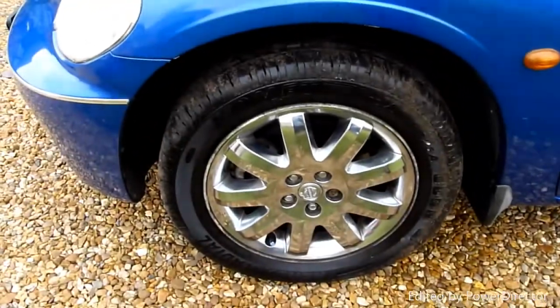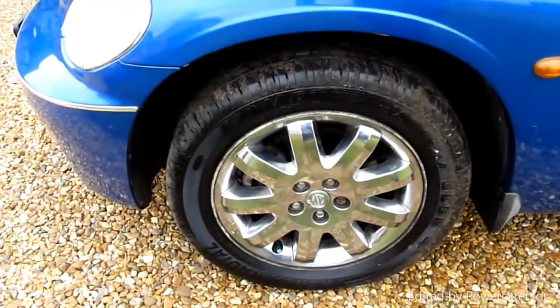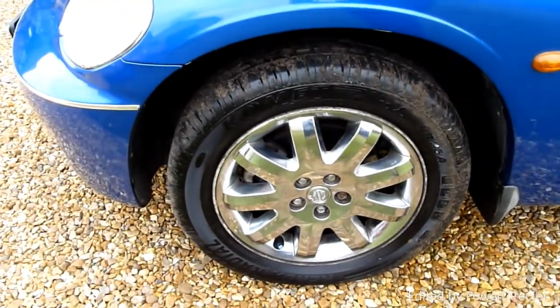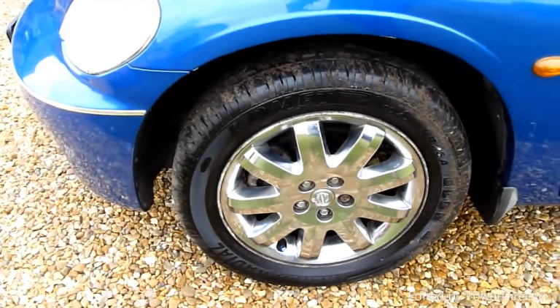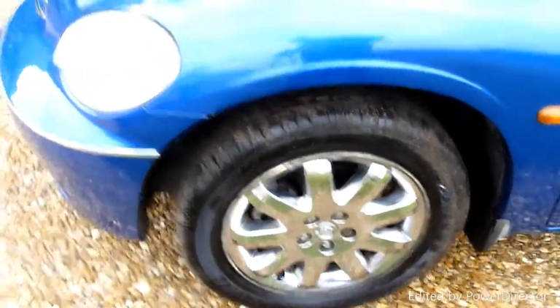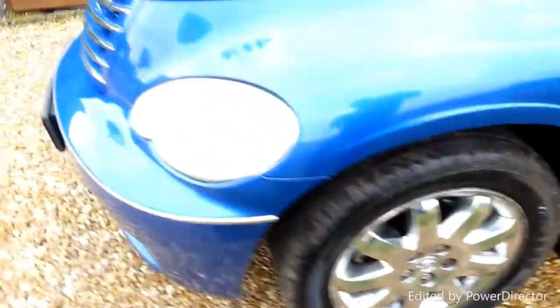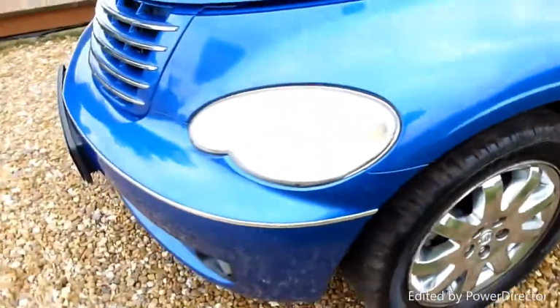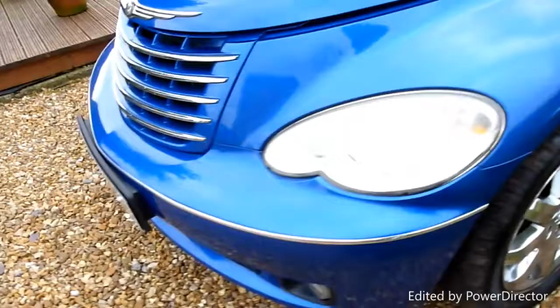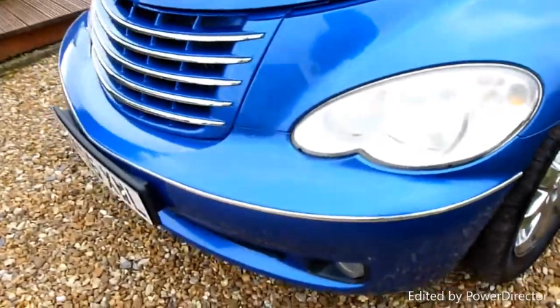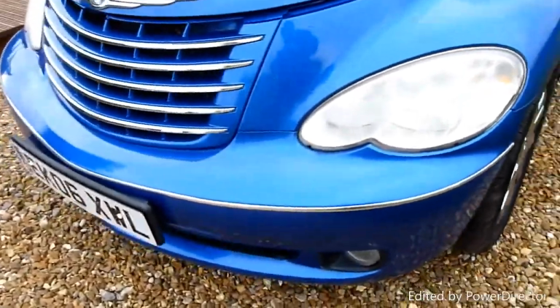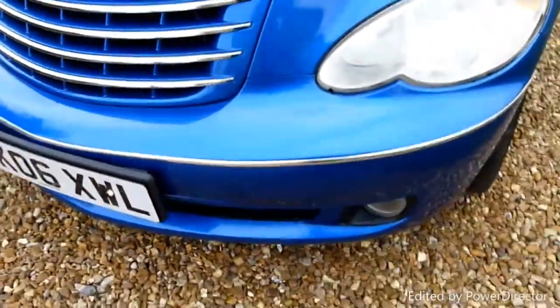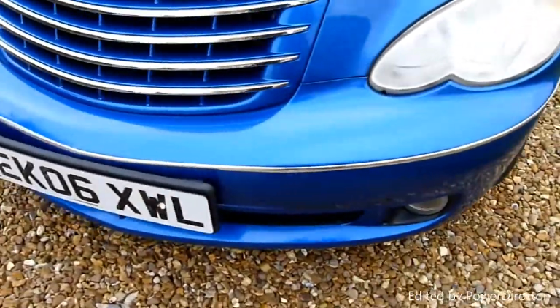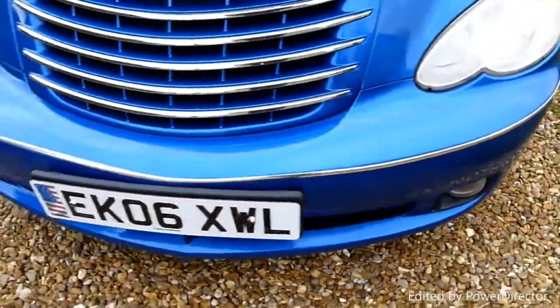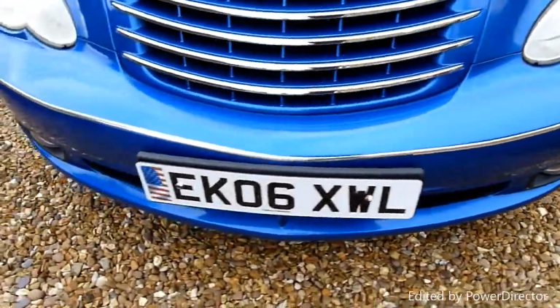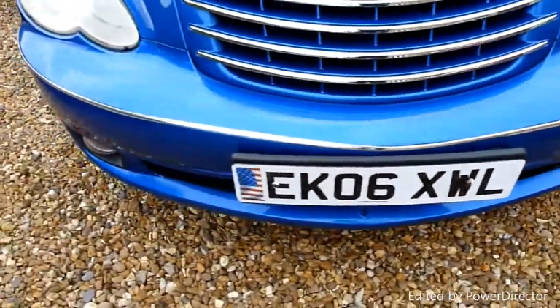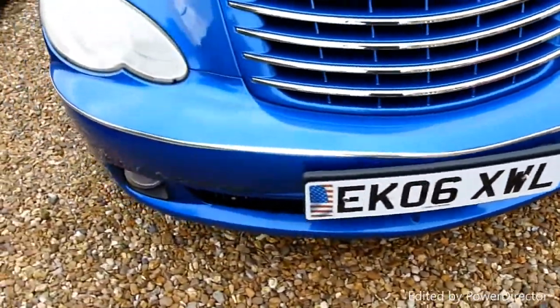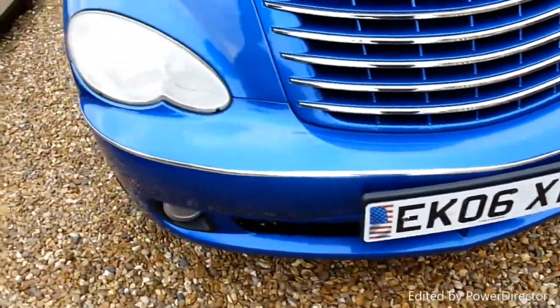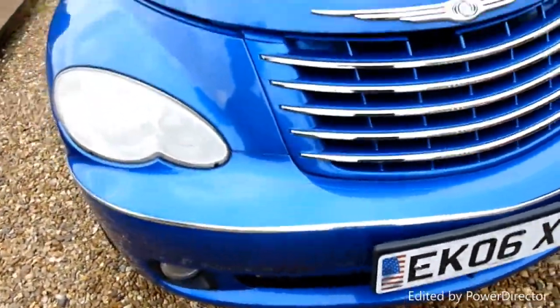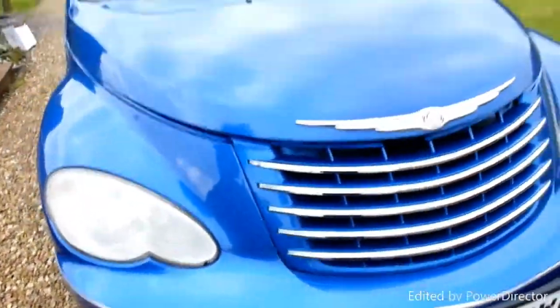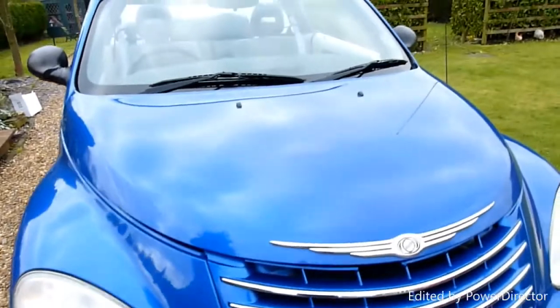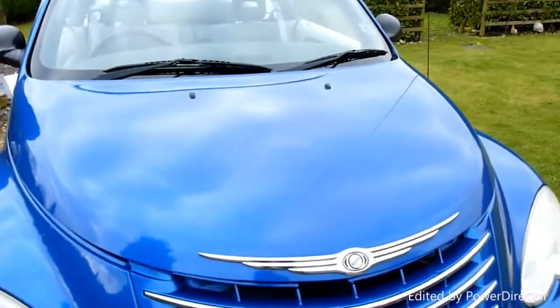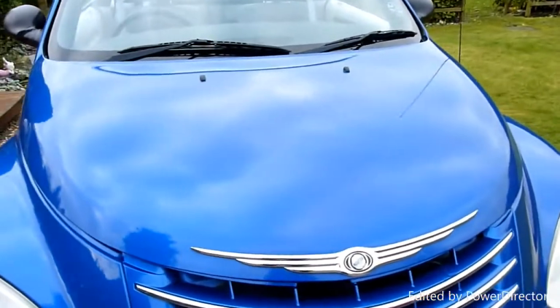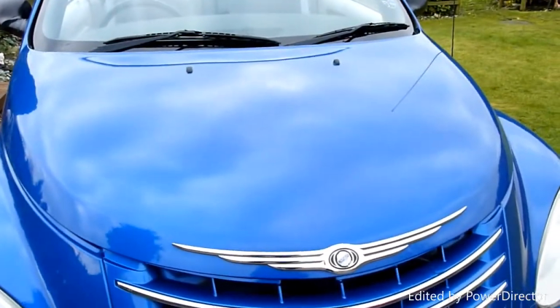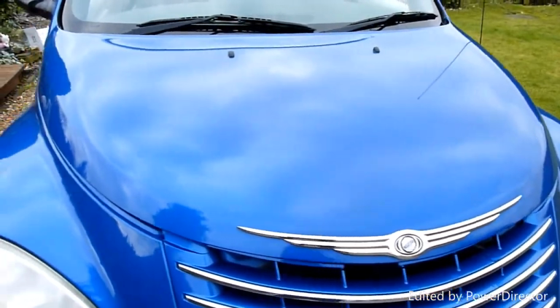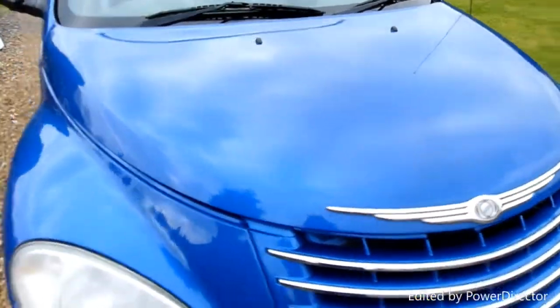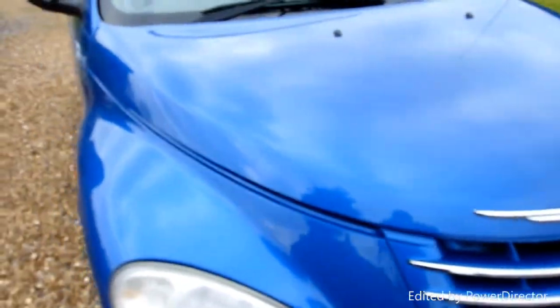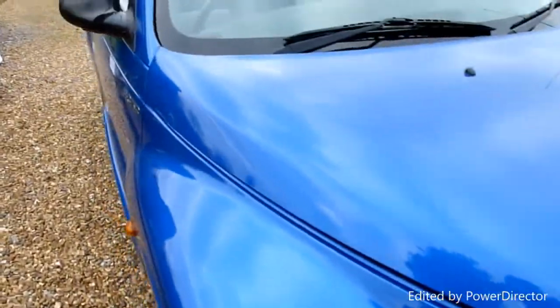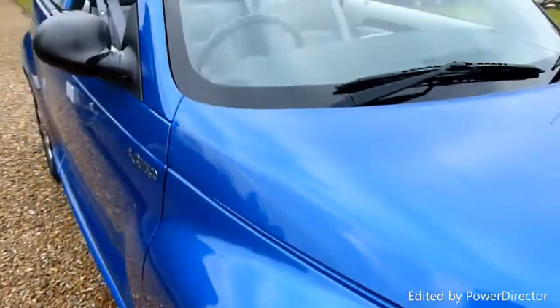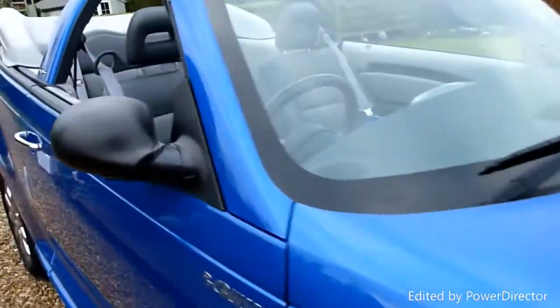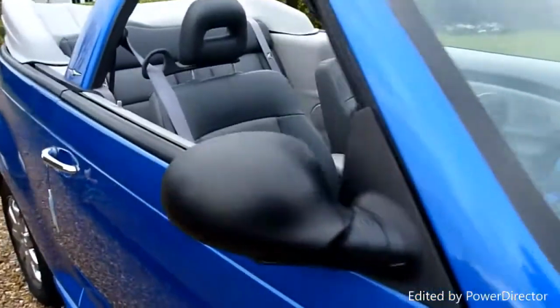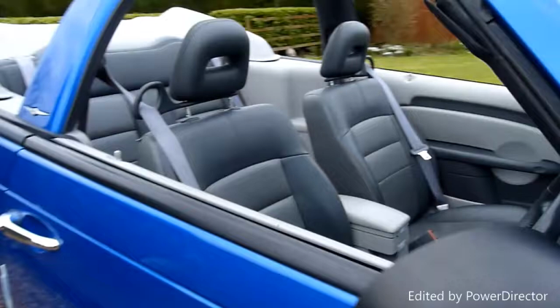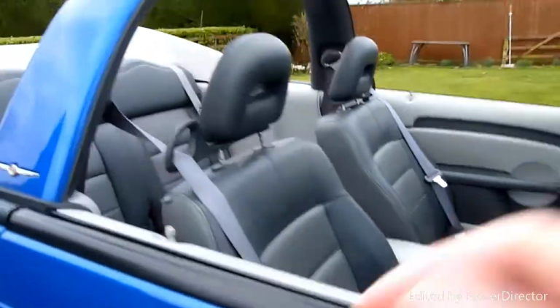Front wheel there. Going round the front, no stone chips or anything on here, all really nice and clean. Same on the bonnet — no stone chips or anything on there. I do like these PT Cruisers, they're just a bit quirky.